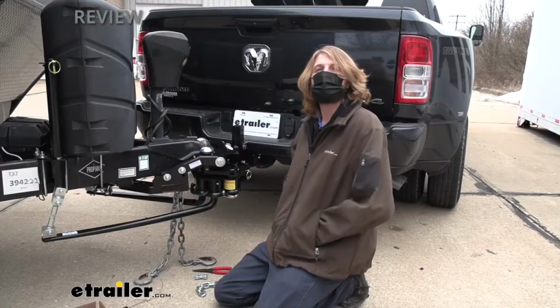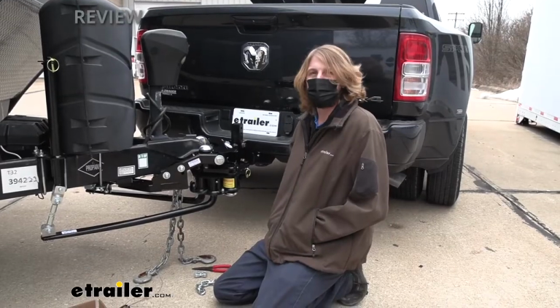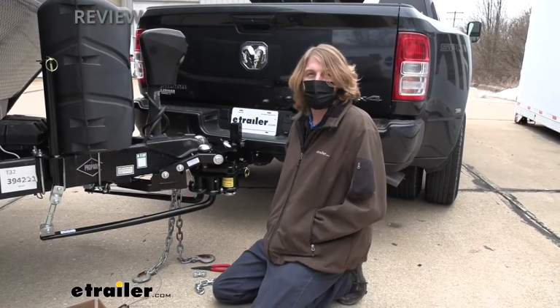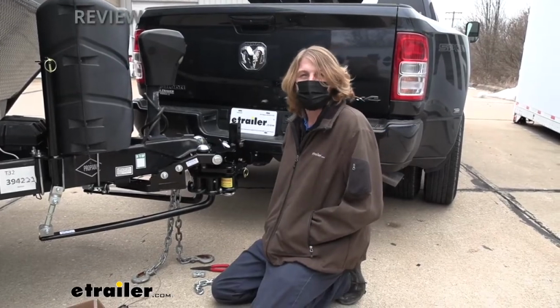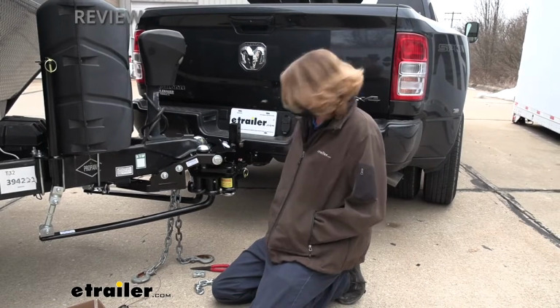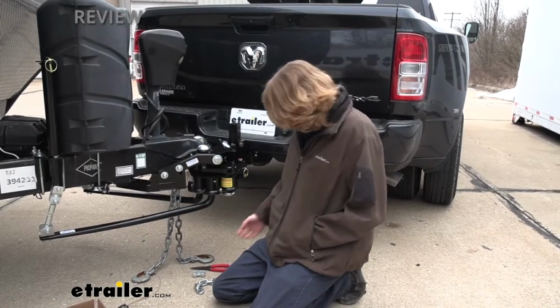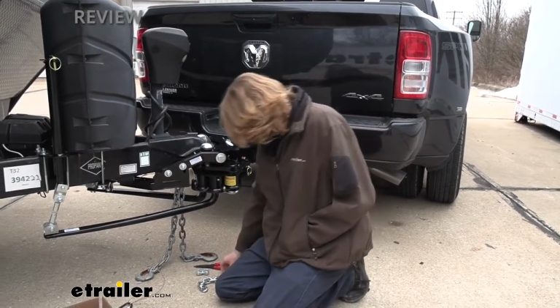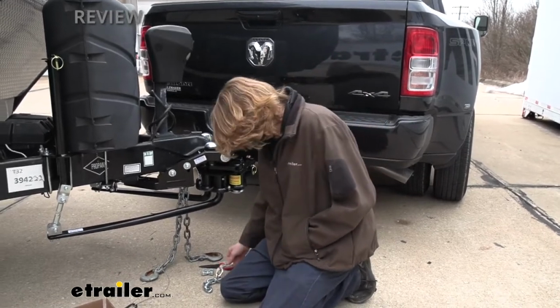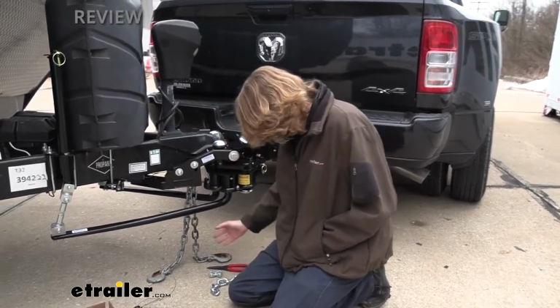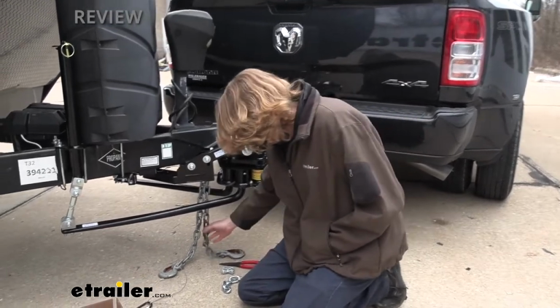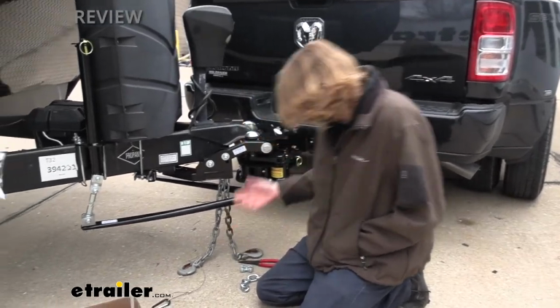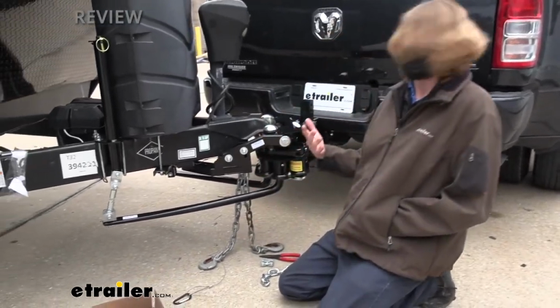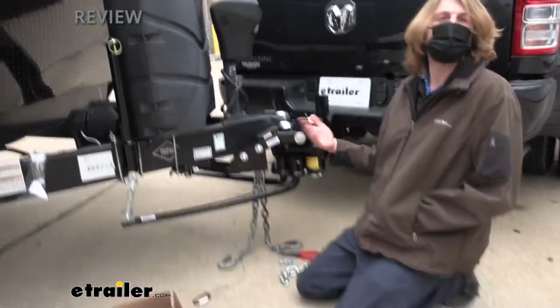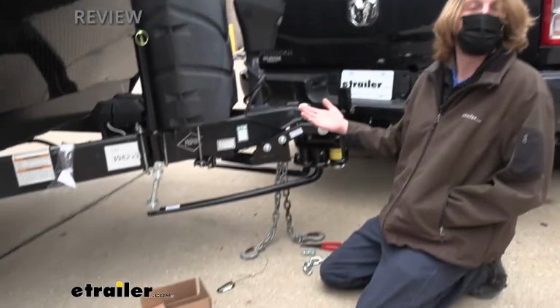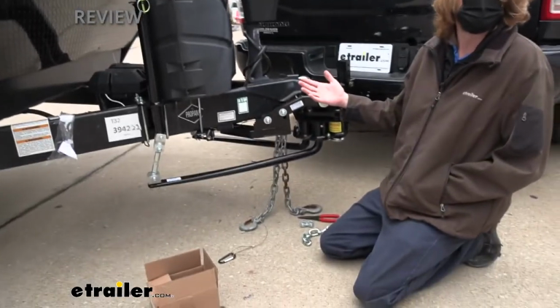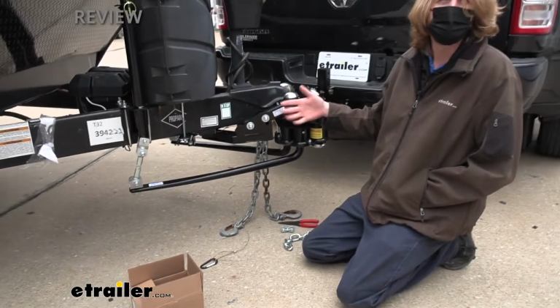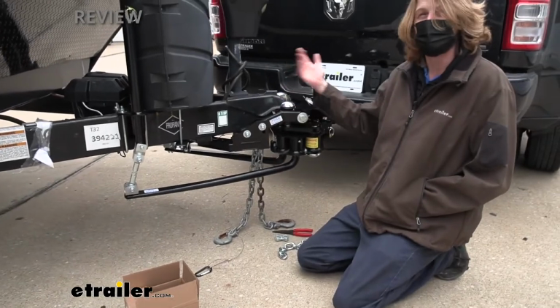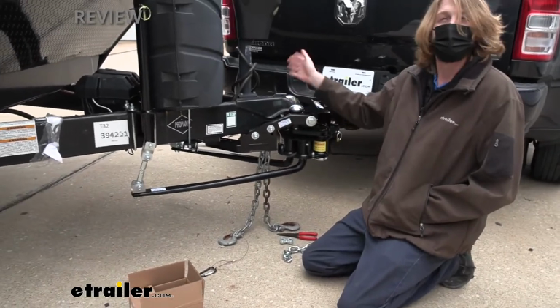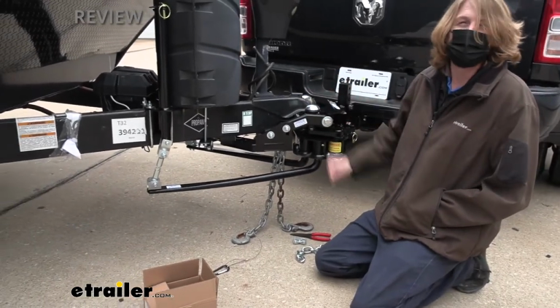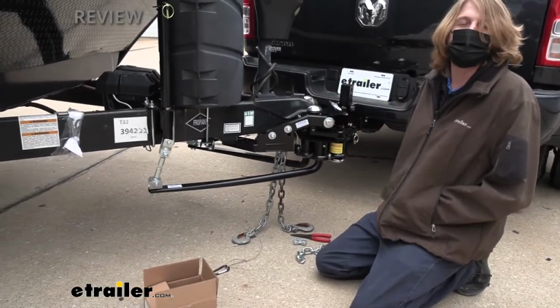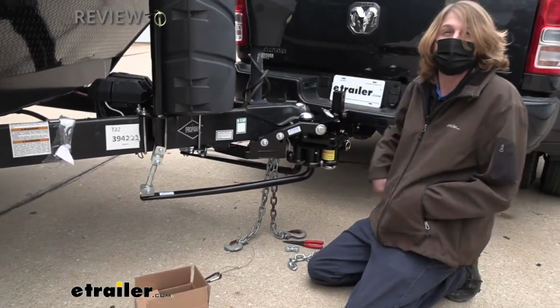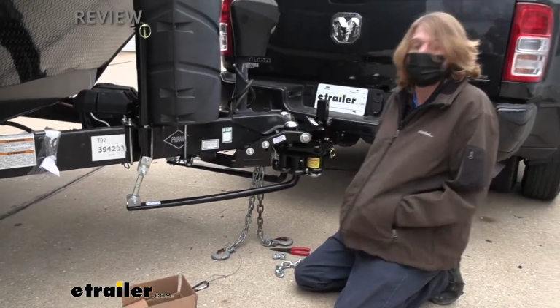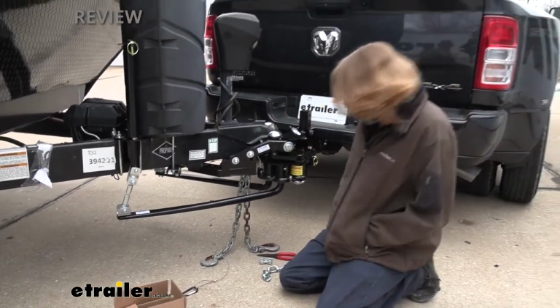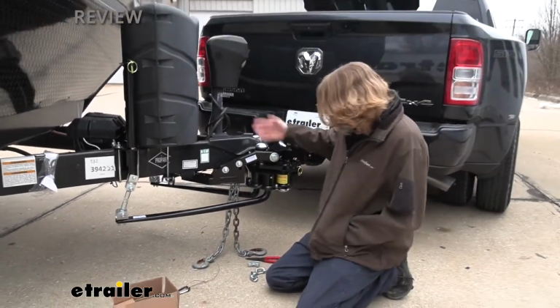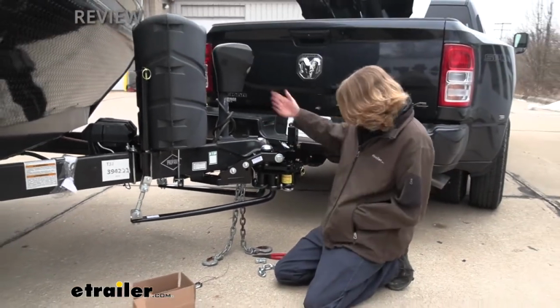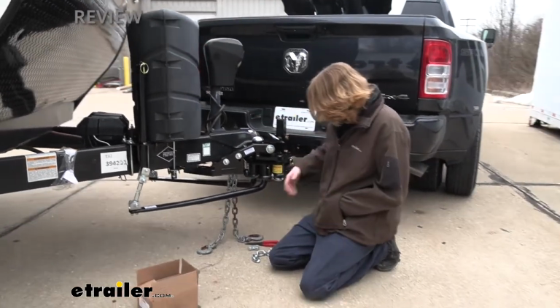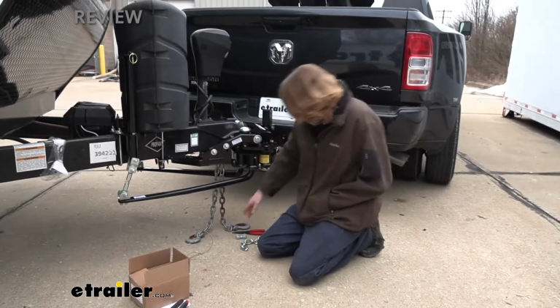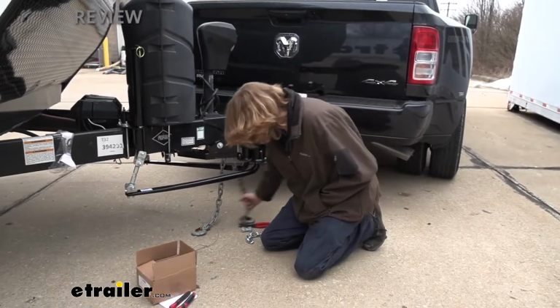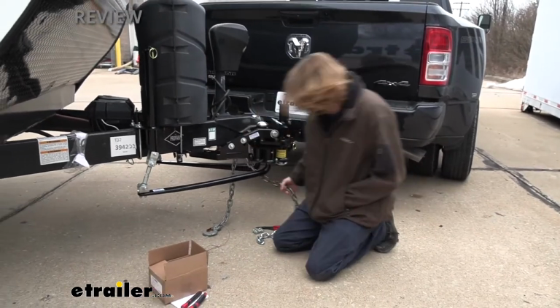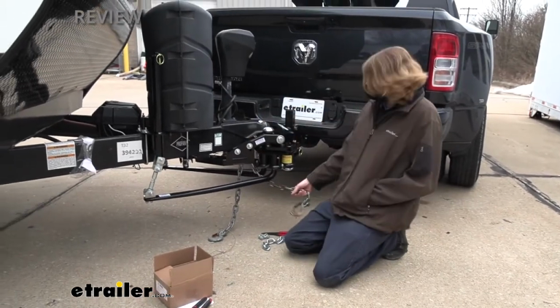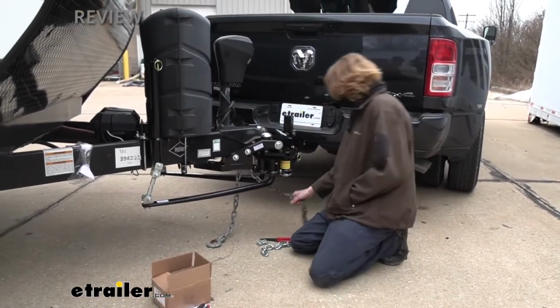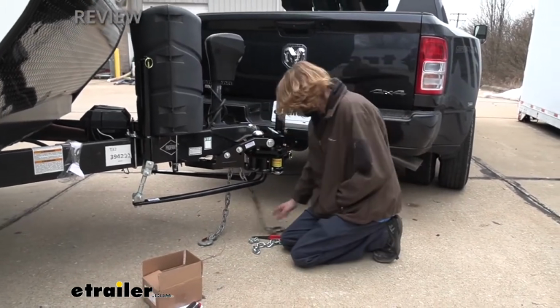We're right outside the bay now with some safety cable extensions. We just pulled it out of the bay because we were holding the door open and didn't want to freeze everybody in the shop — it's pretty chilly out here. So we're going to extend these cables right out here.